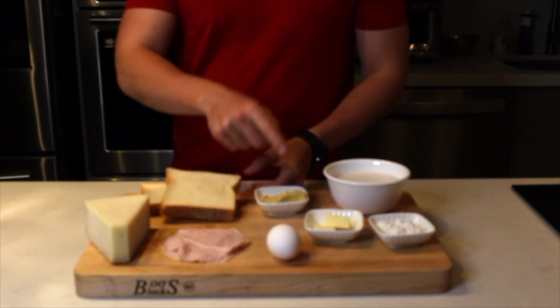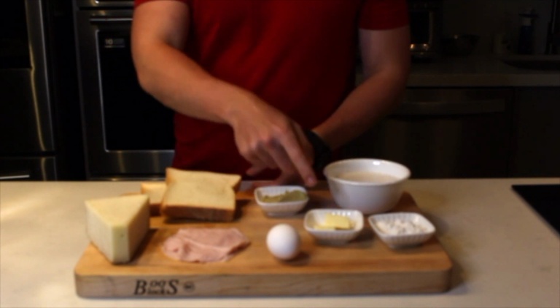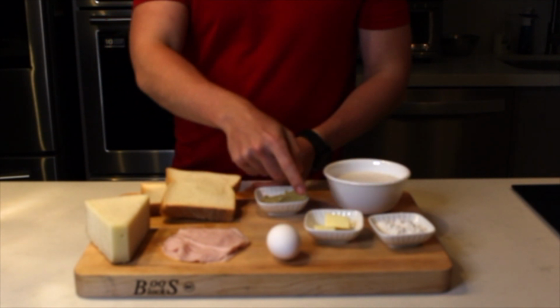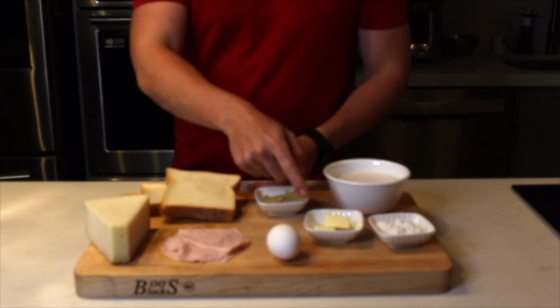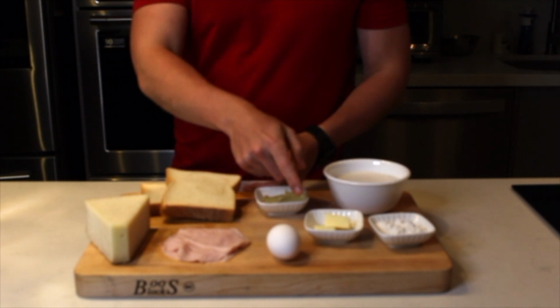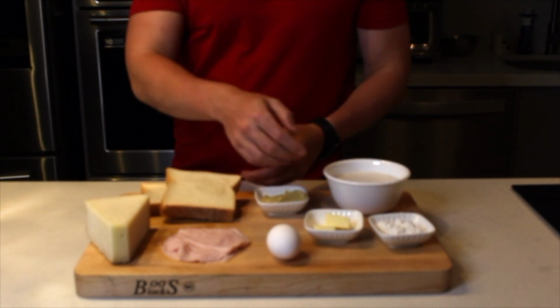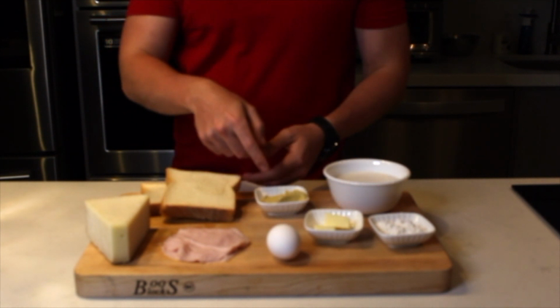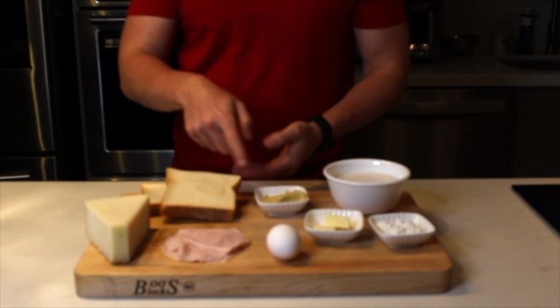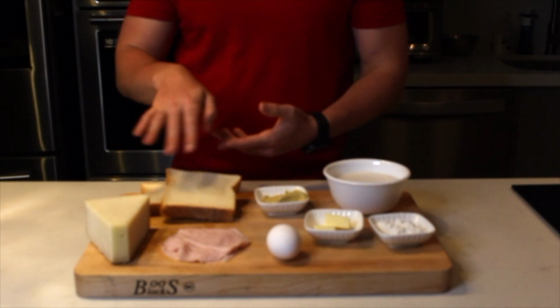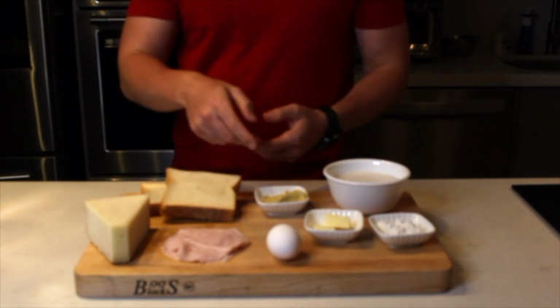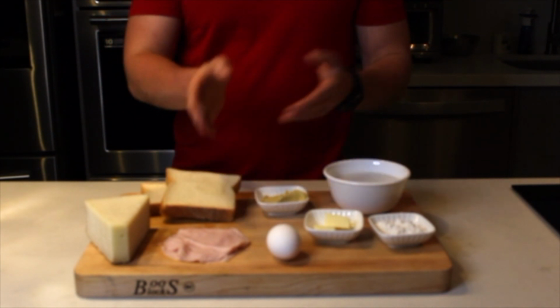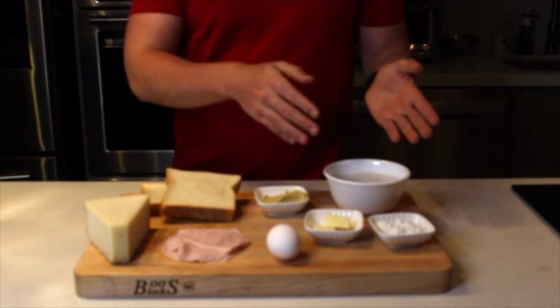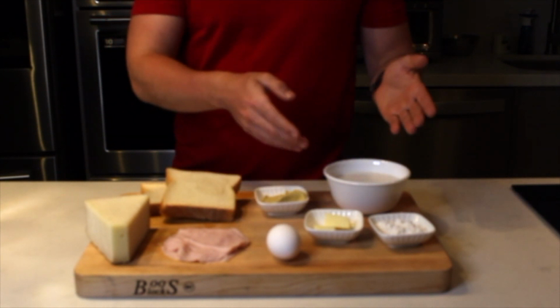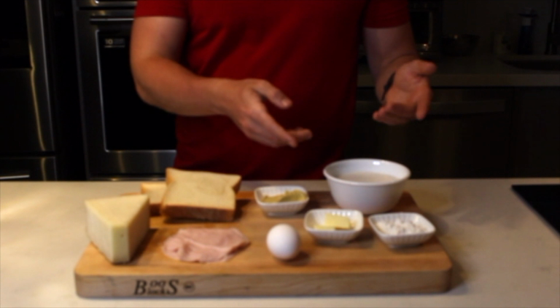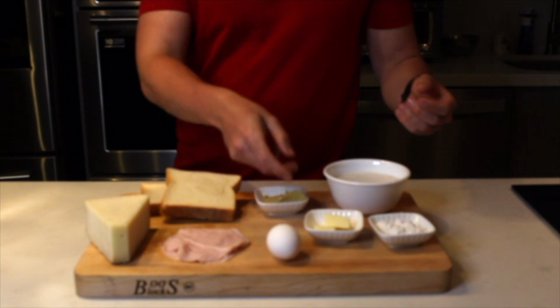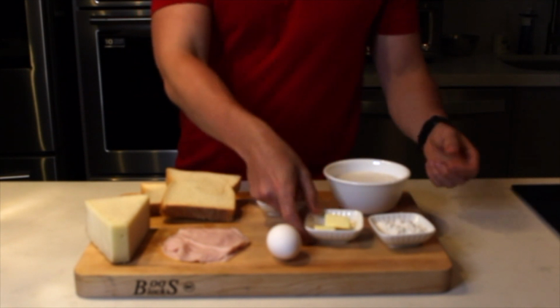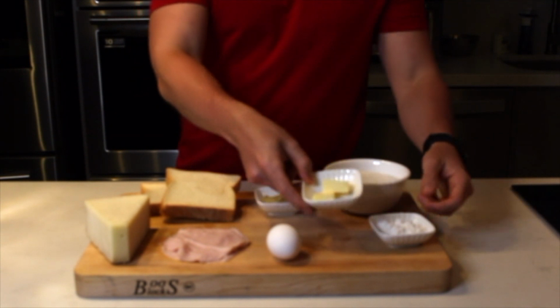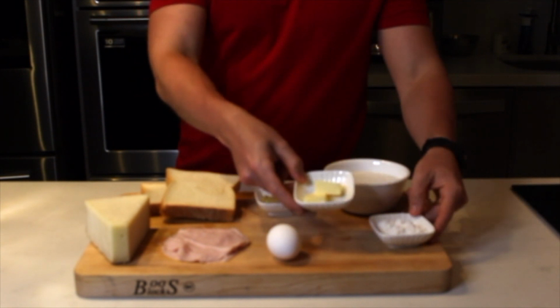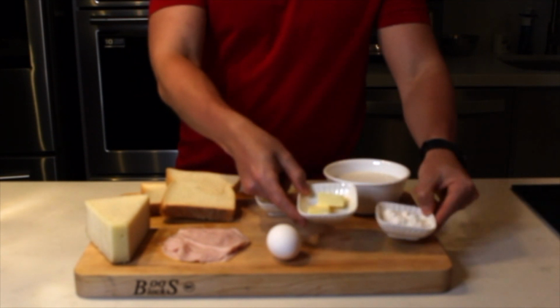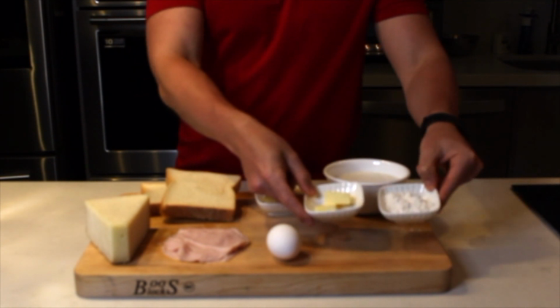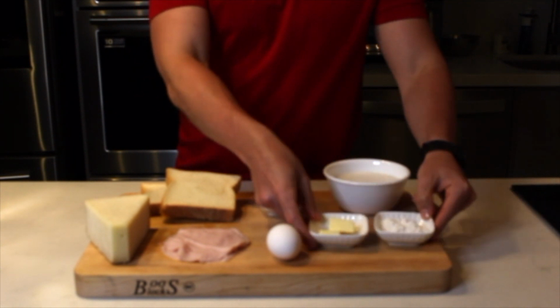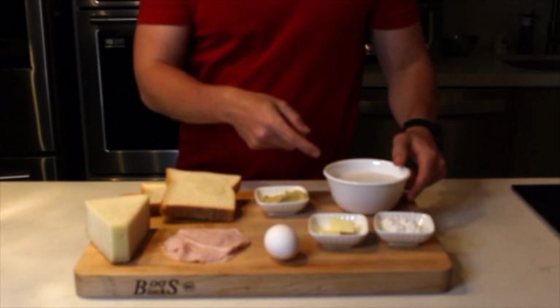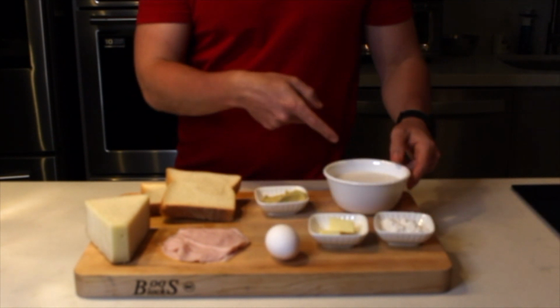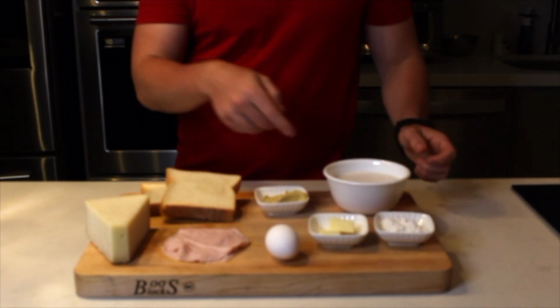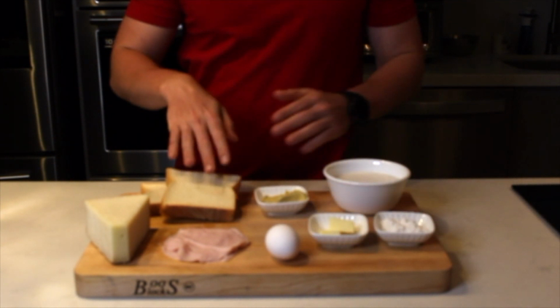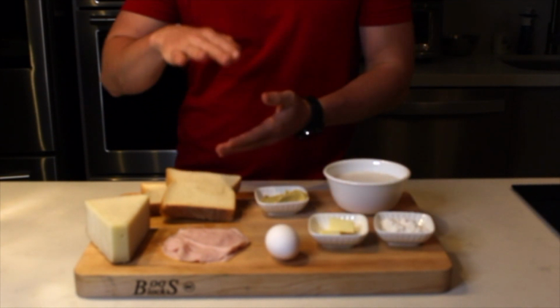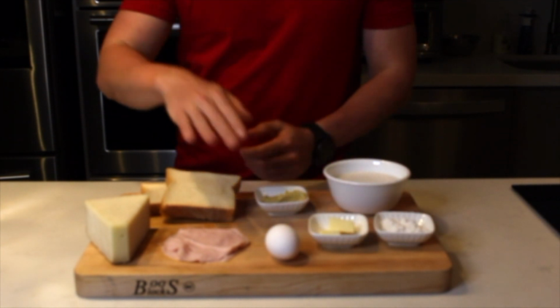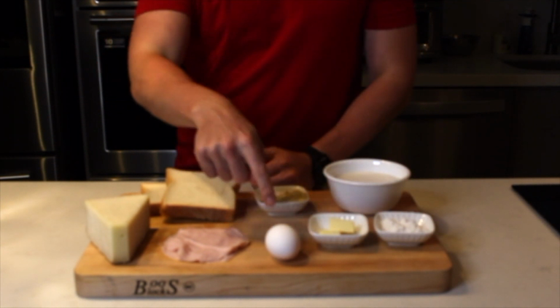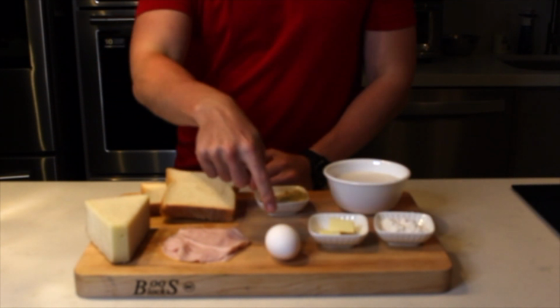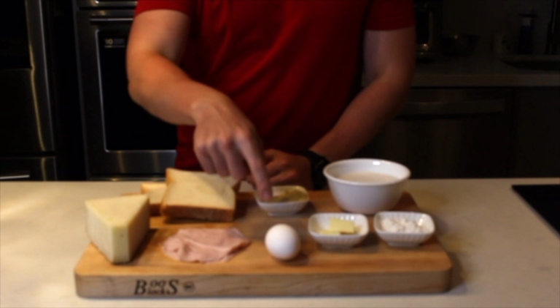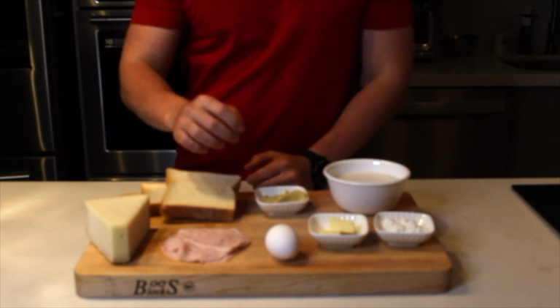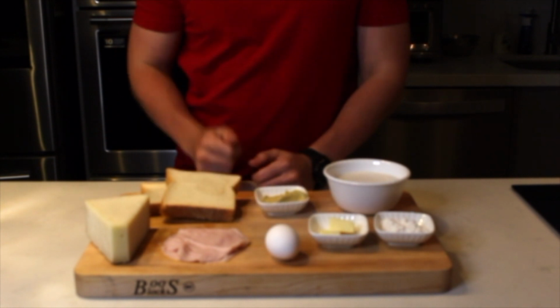We're going to need mostaza Dijon to put on our bread, and mantequilla — also on our bread. We're going to need a salsa bechamel, so we need mantequilla, harina, and leche. And to convert it into a Madame, you need a huevo on top of our sandwich.